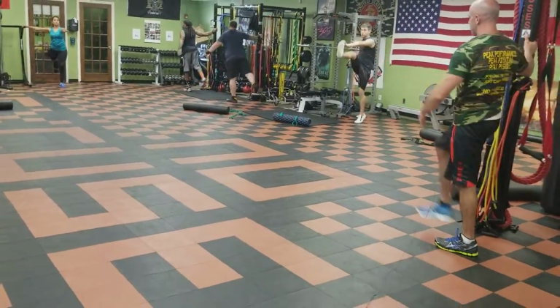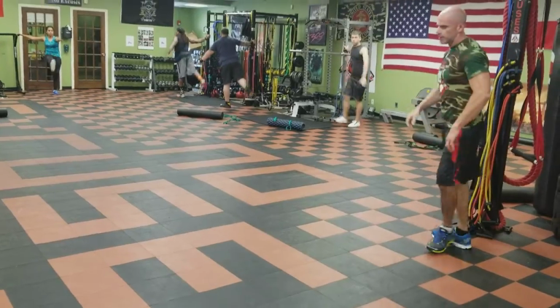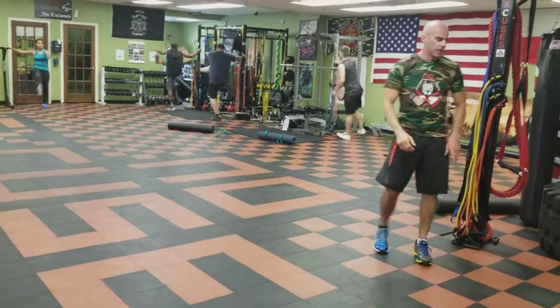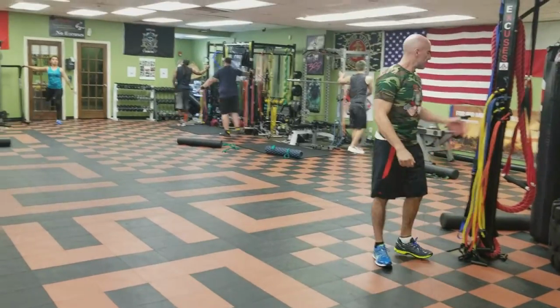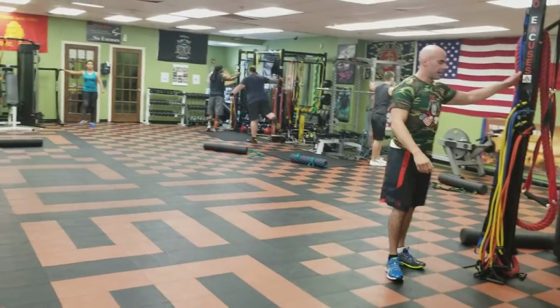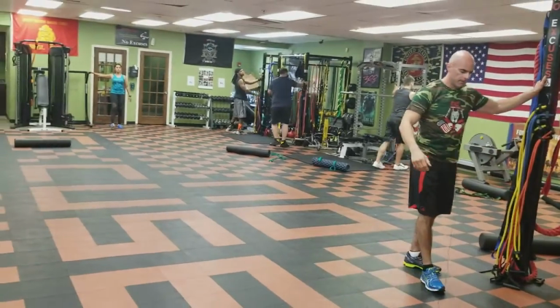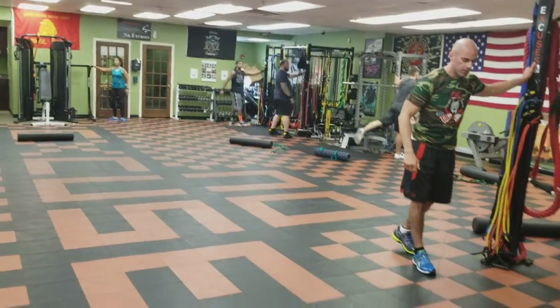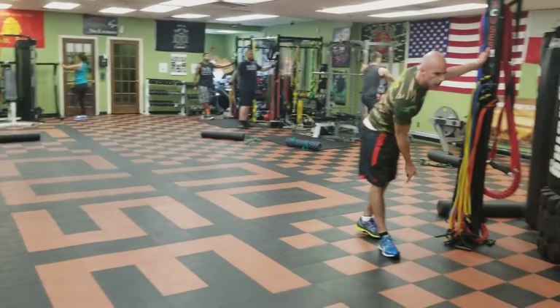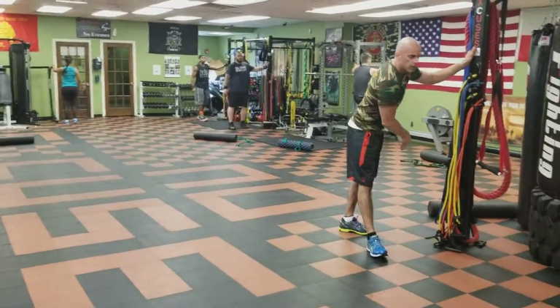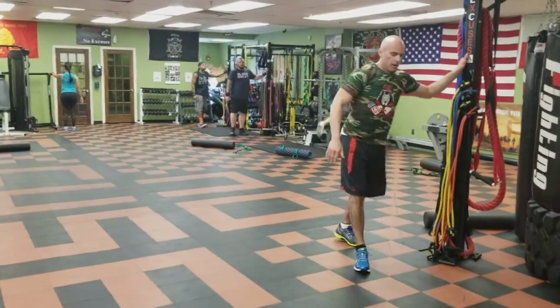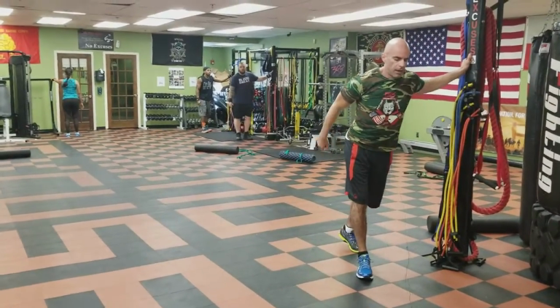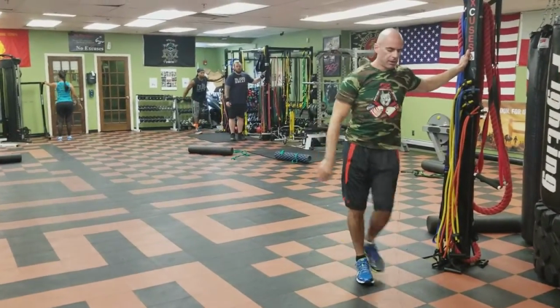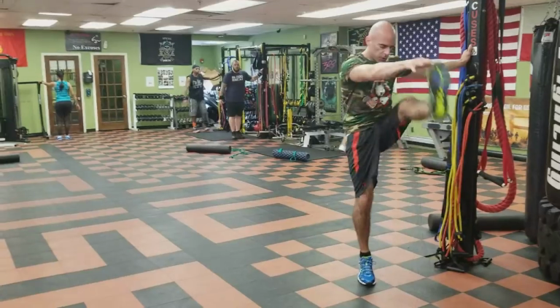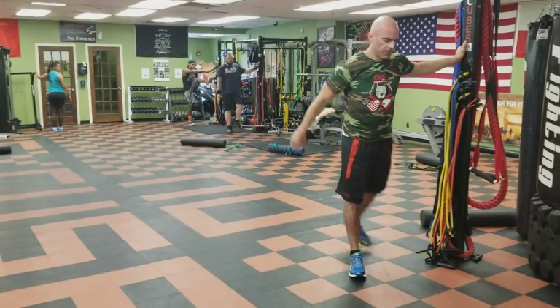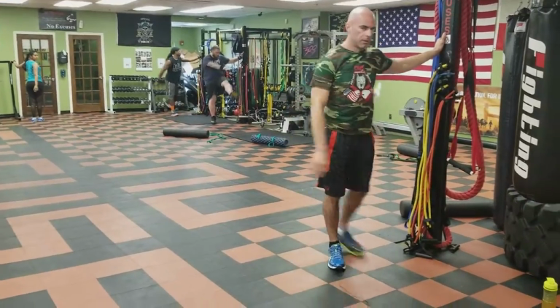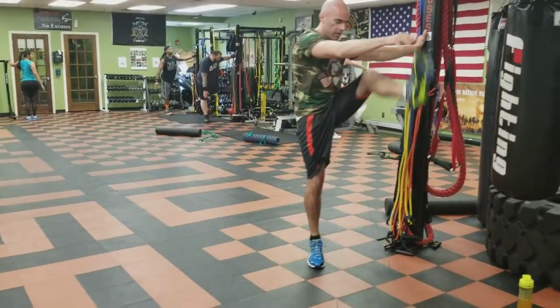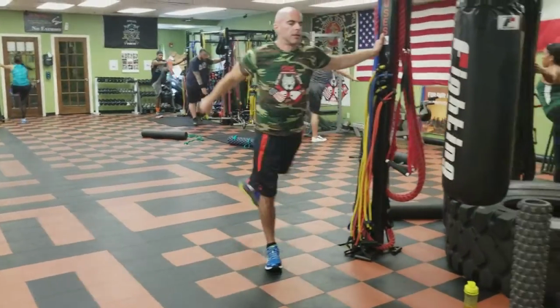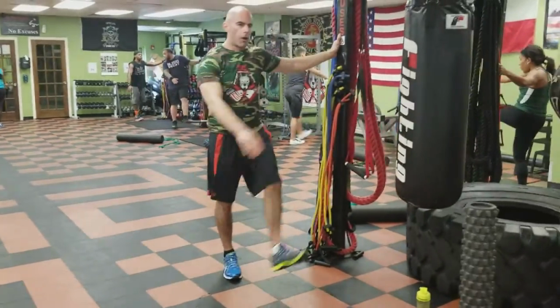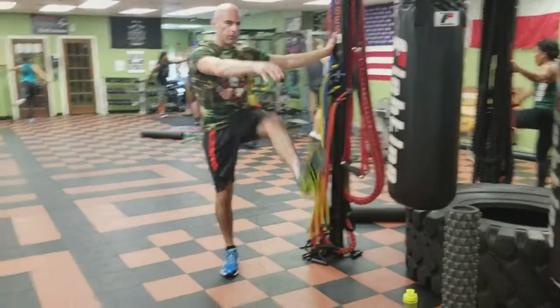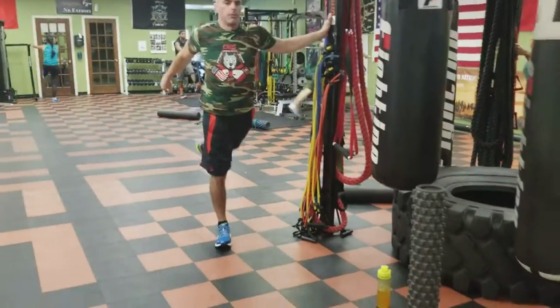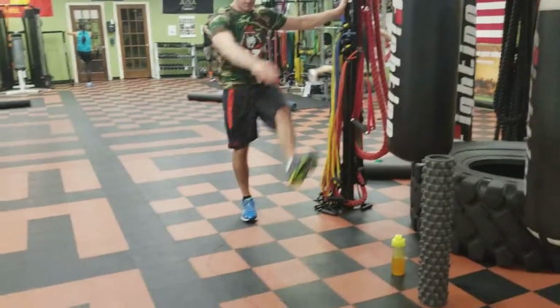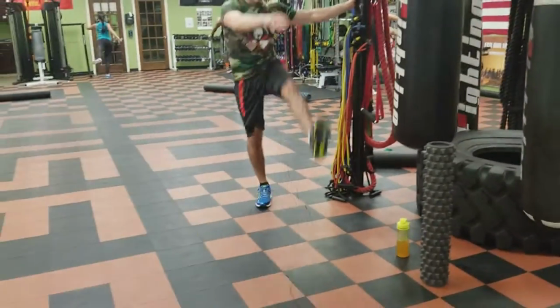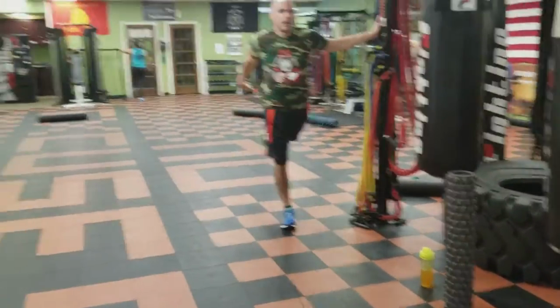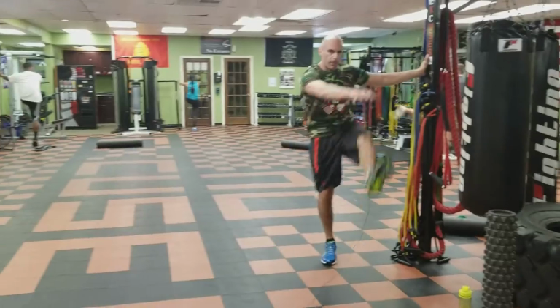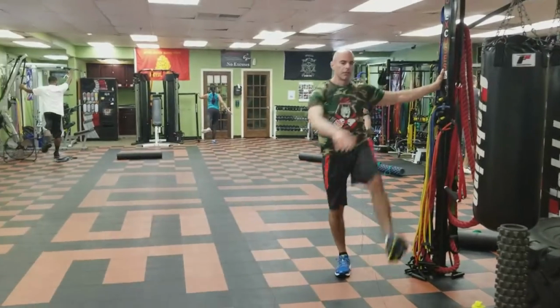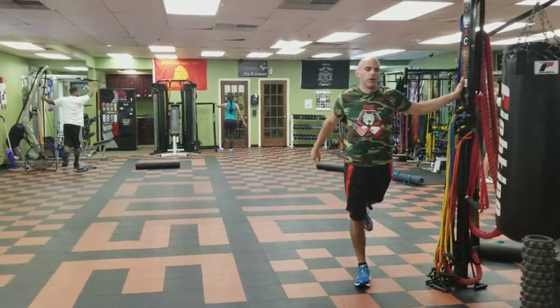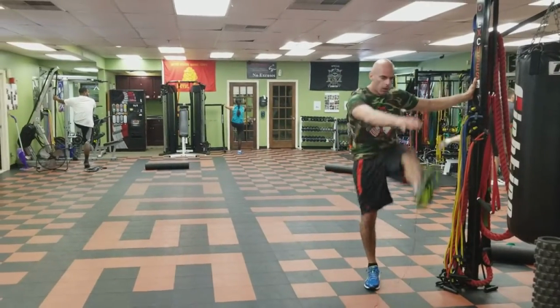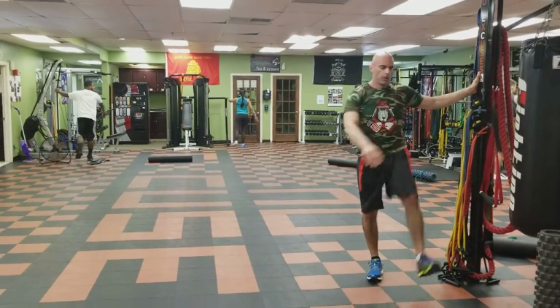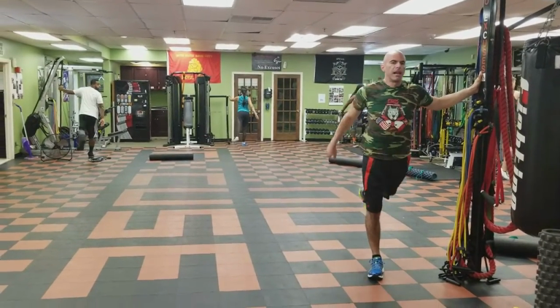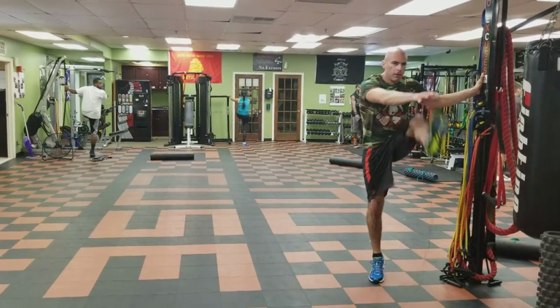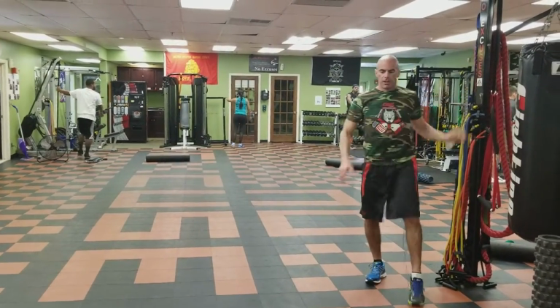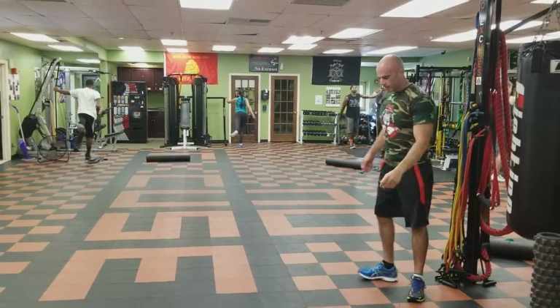Flip right around. Left hand on there. Swing the right arm with the left leg and reach up. You might pop up onto the right toe. Breathe it out. Five or six reps.